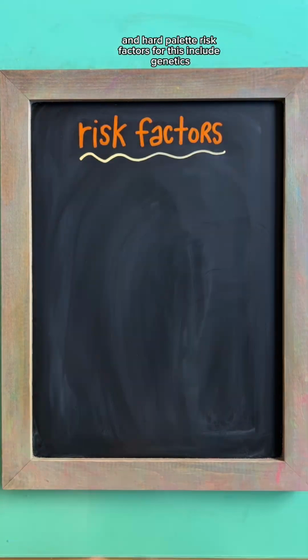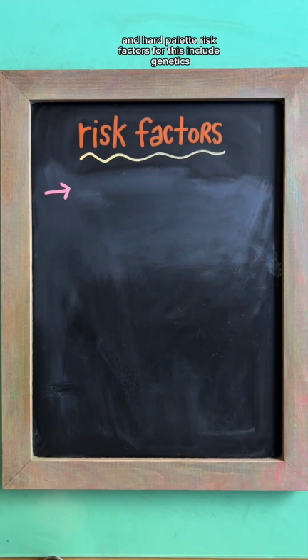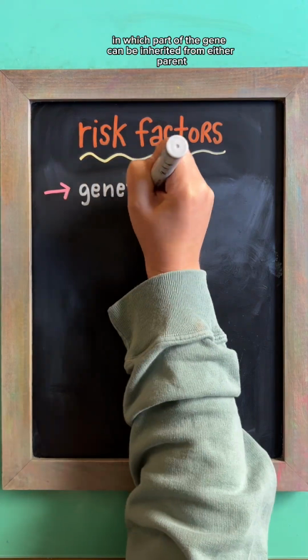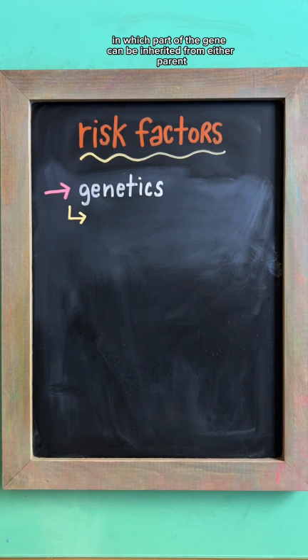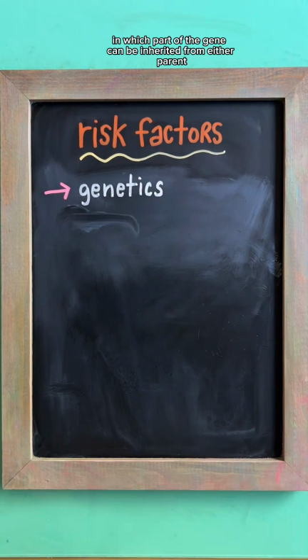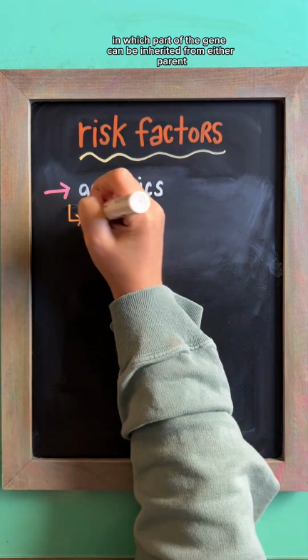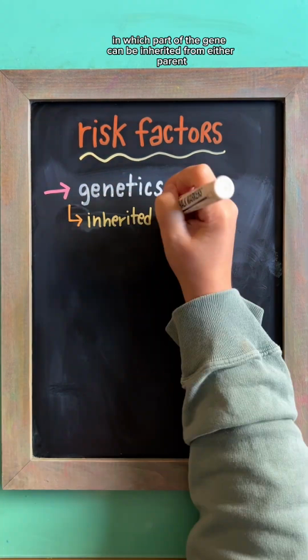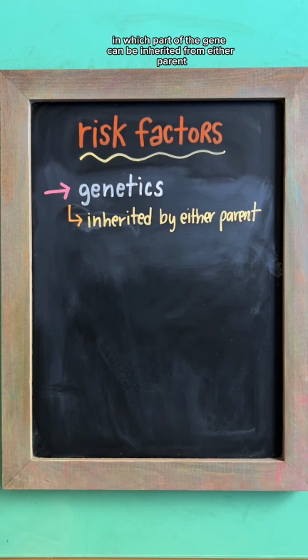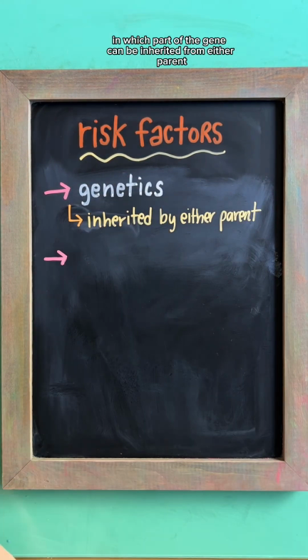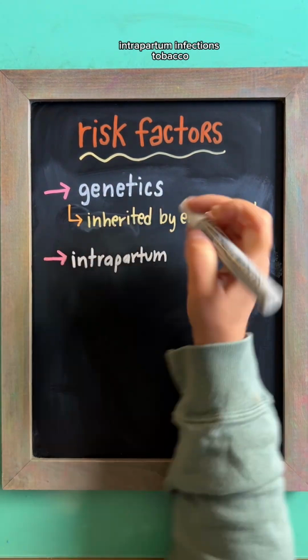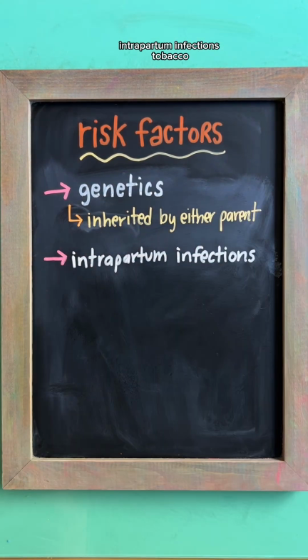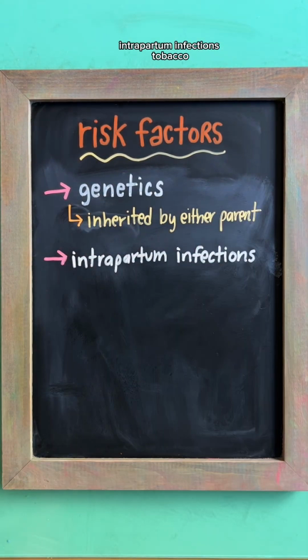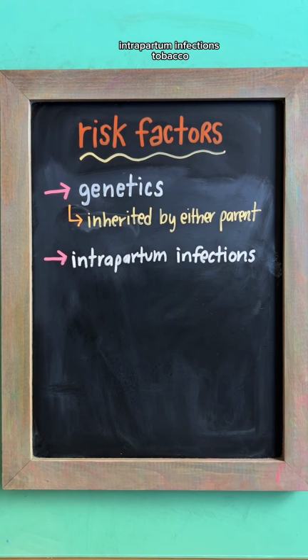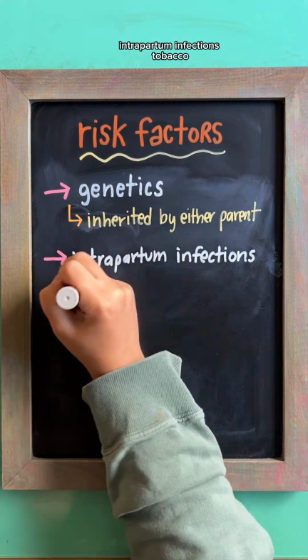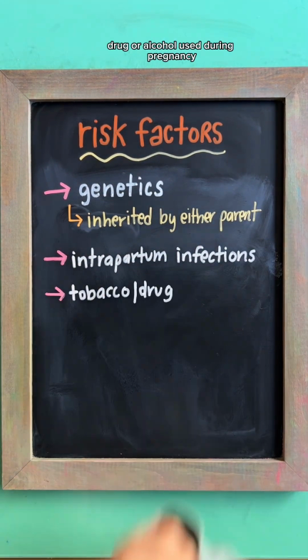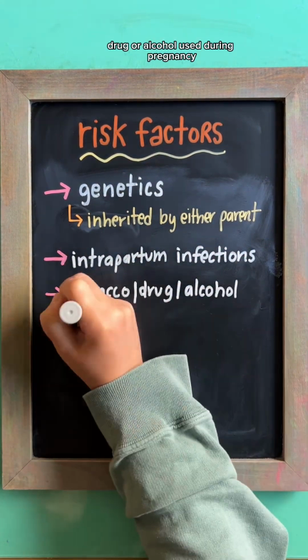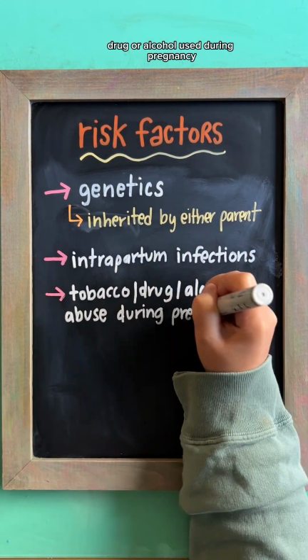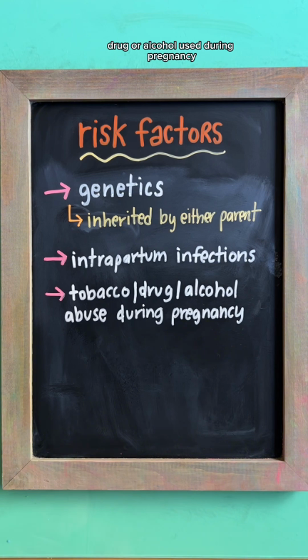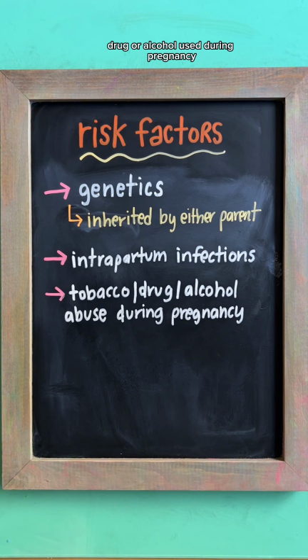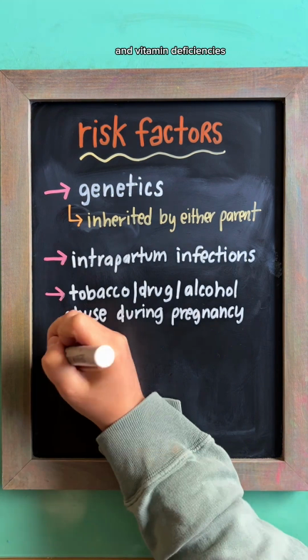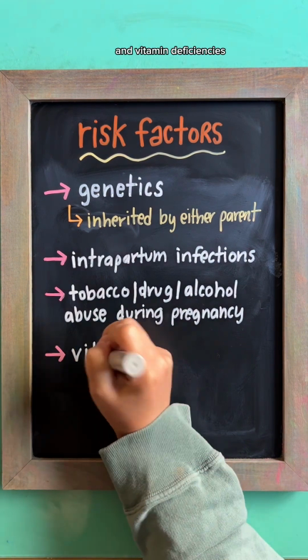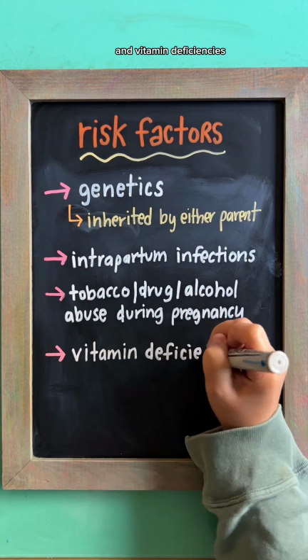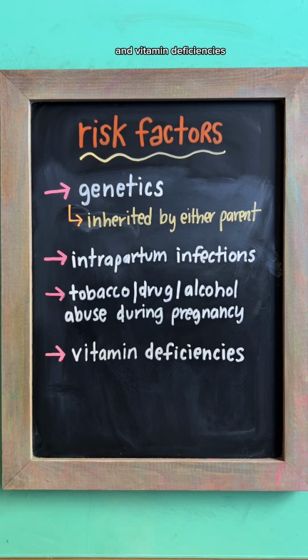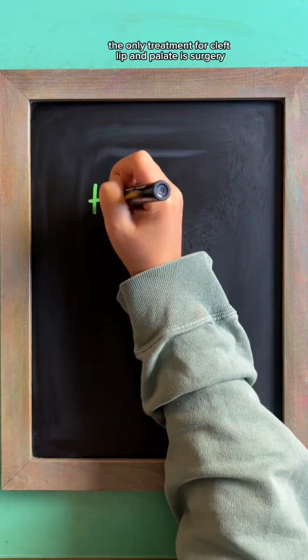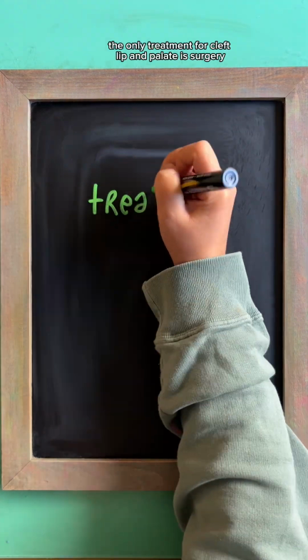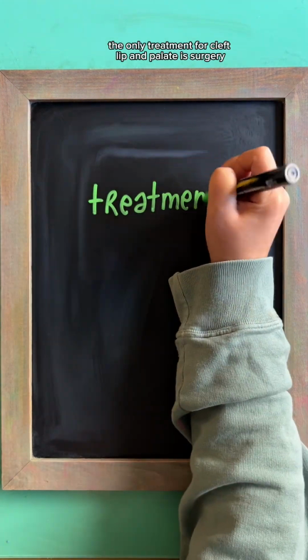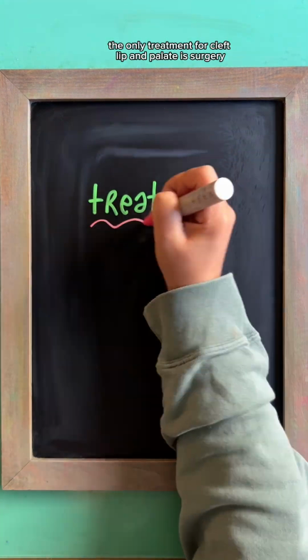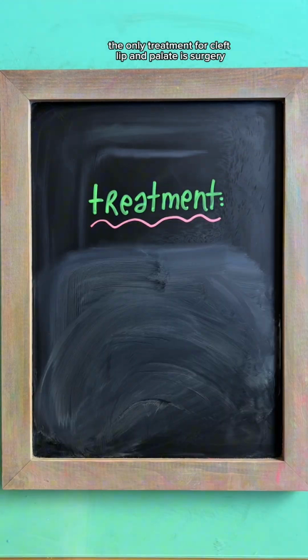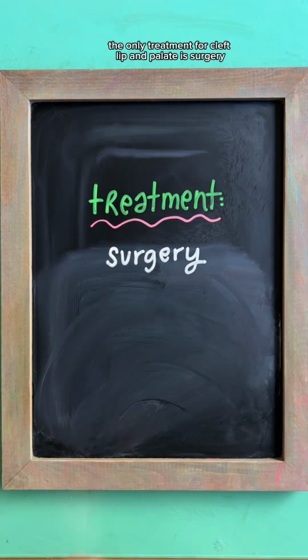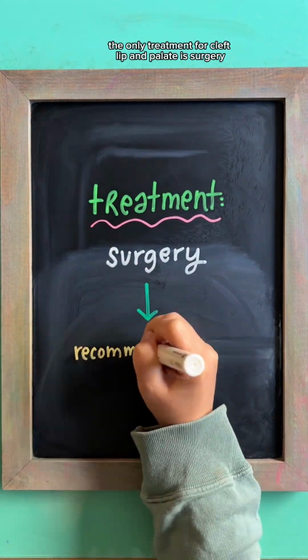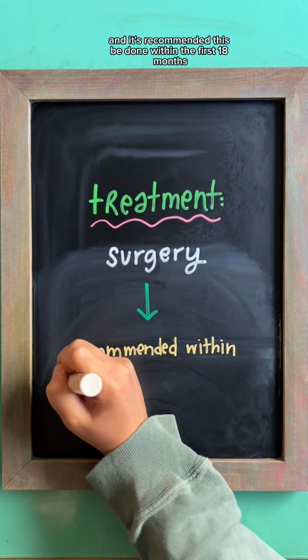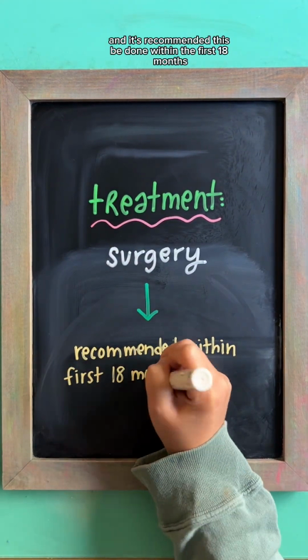Risk factors include genetics, in which part of the gene can be inherited from either parent, intrapartum infections, tobacco, drug, or alcohol use during pregnancy, and vitamin deficiencies.